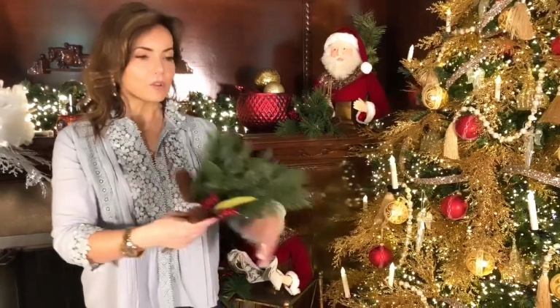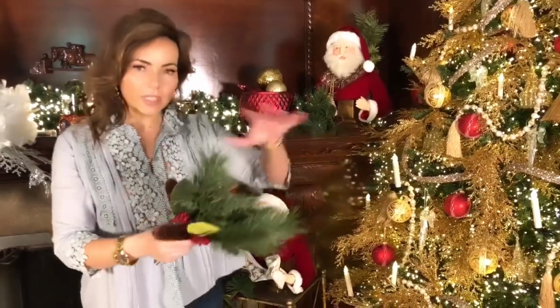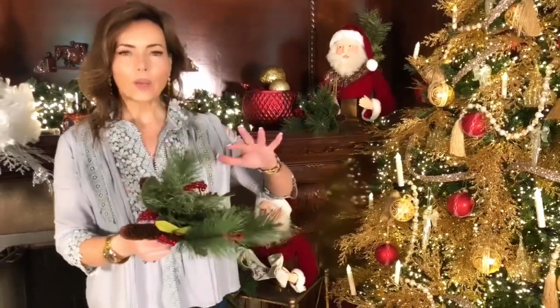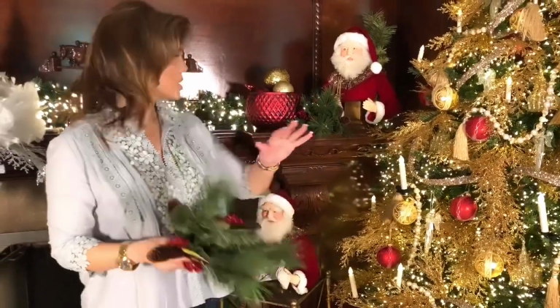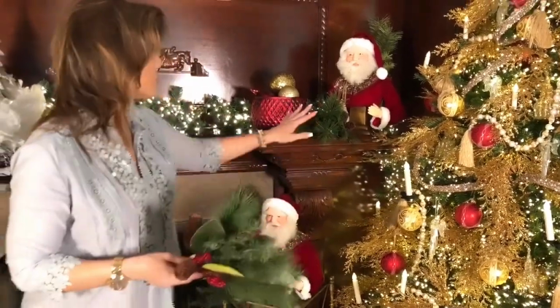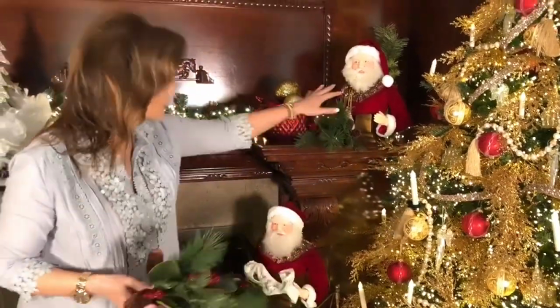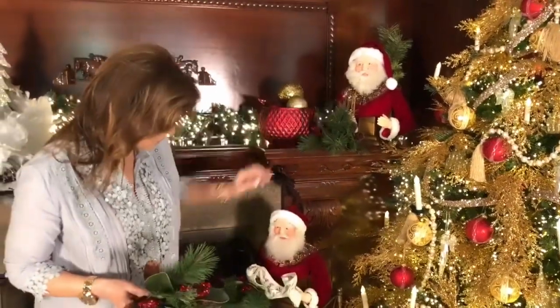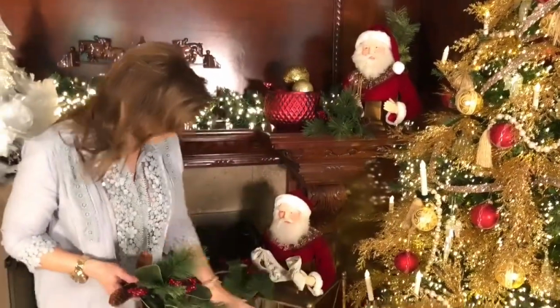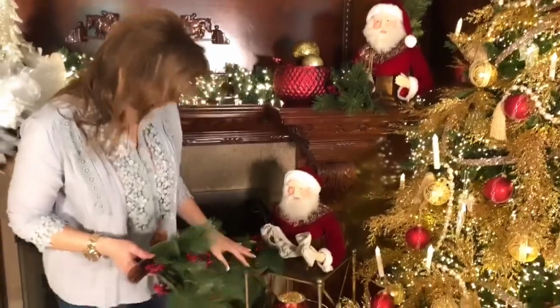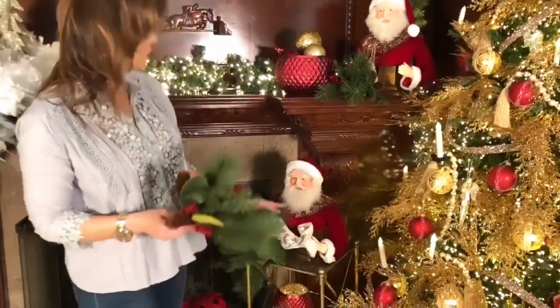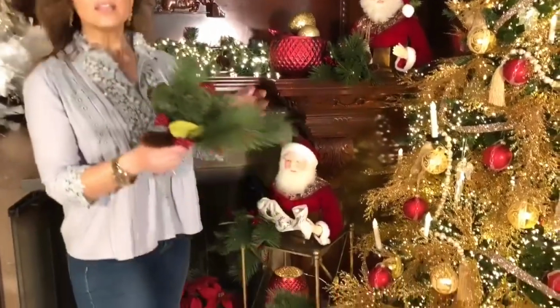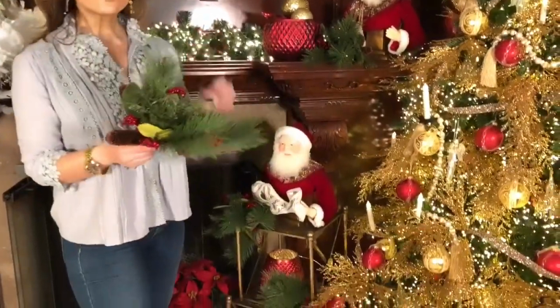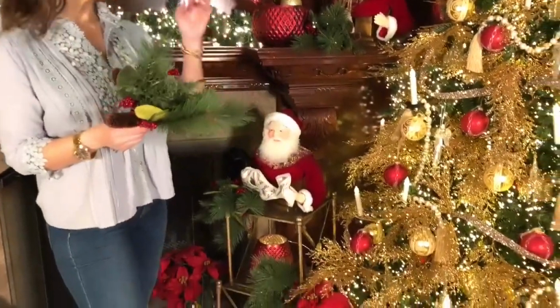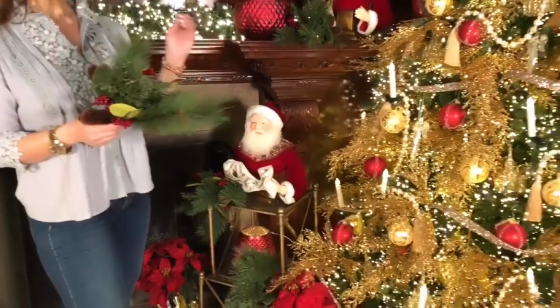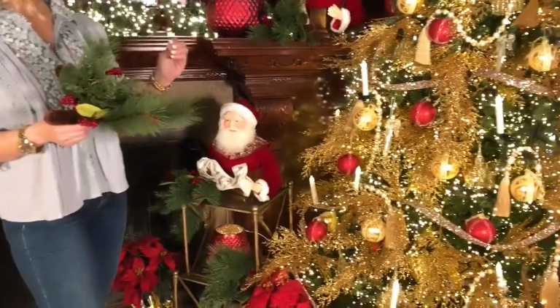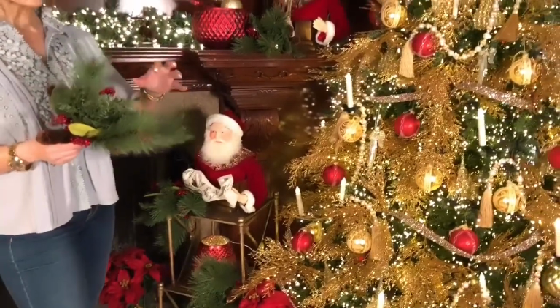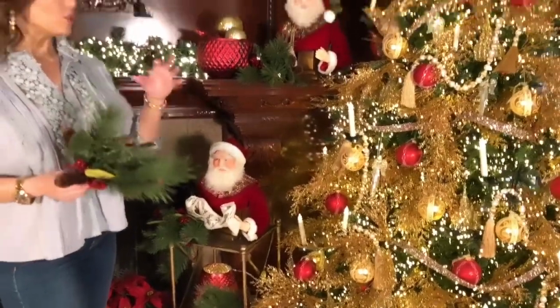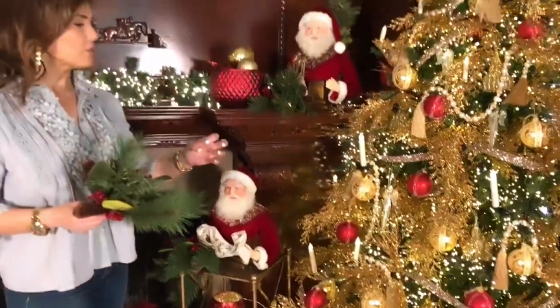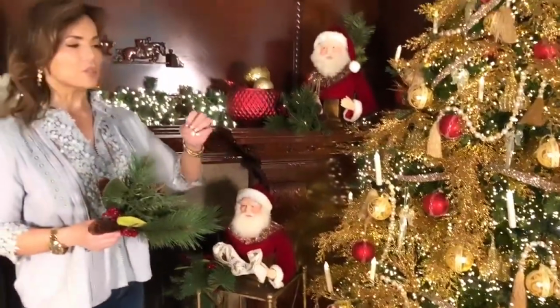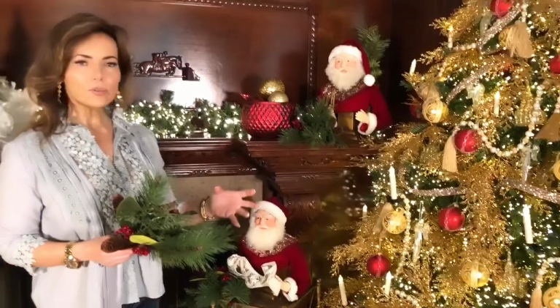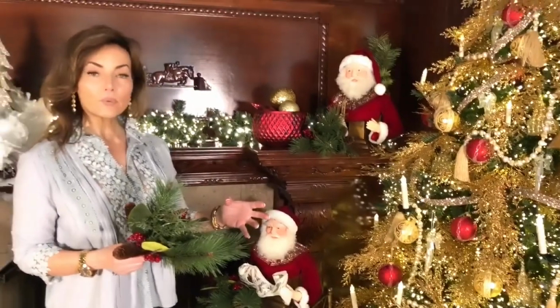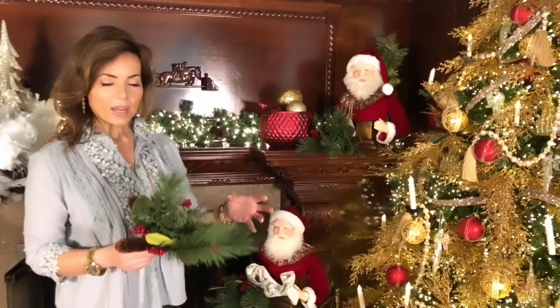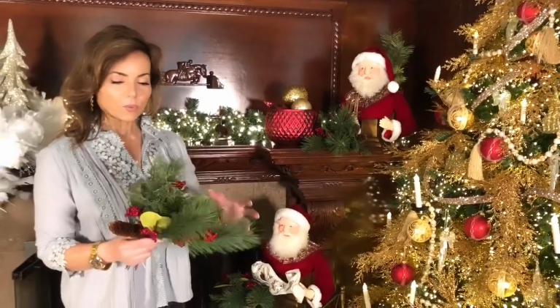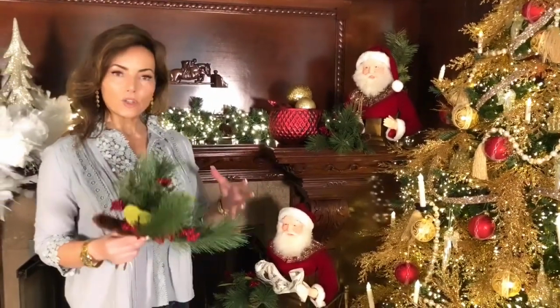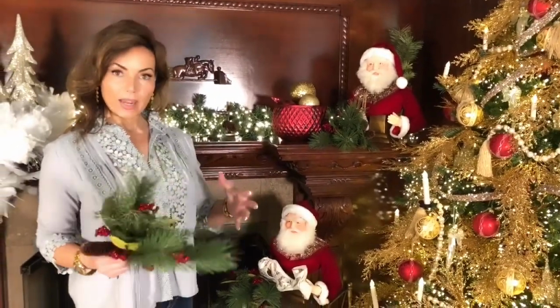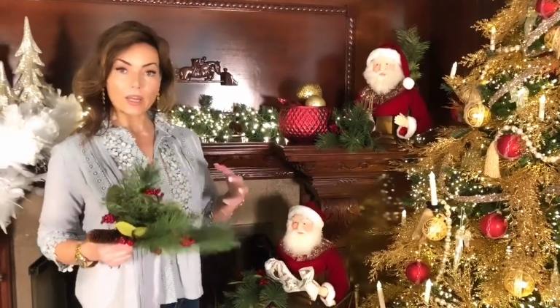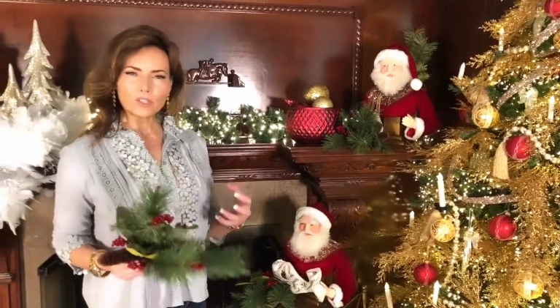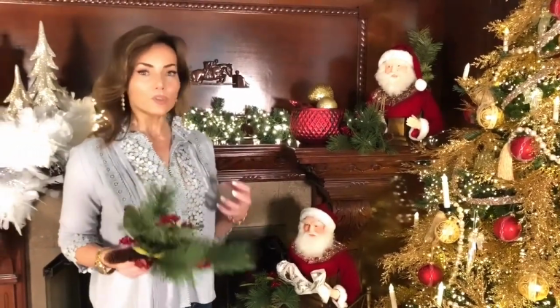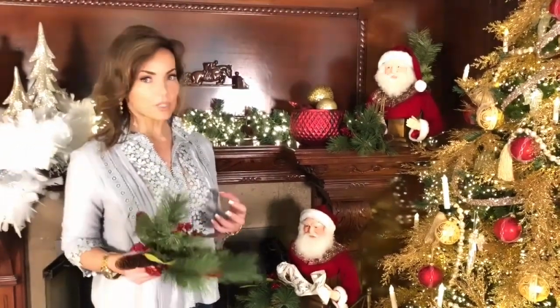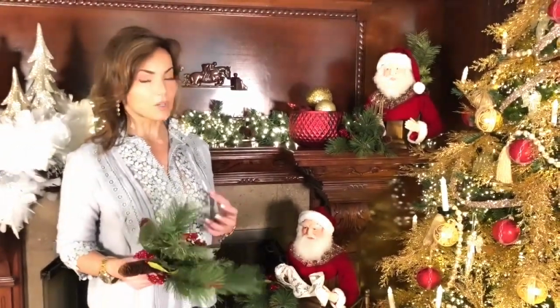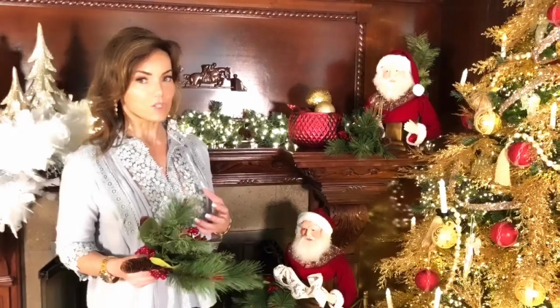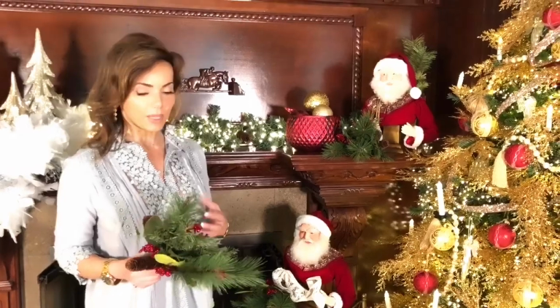You can fill in around arrangements, you can fill in here and there. These are just that perfect little something that you put everywhere and use everywhere, and they're really going to have that rich, beautiful texture and dimension that you love.